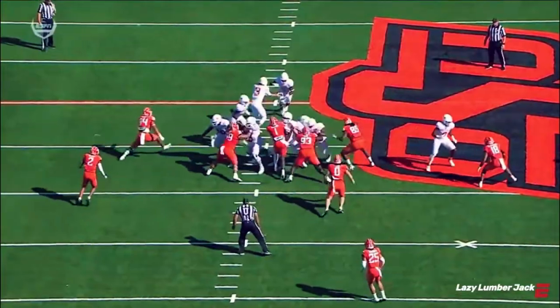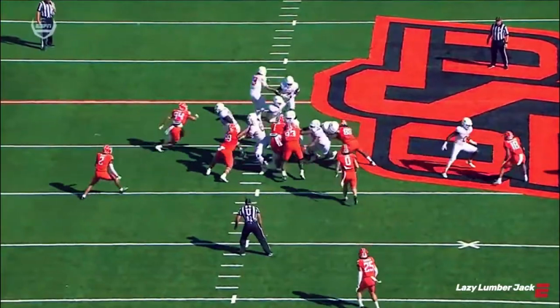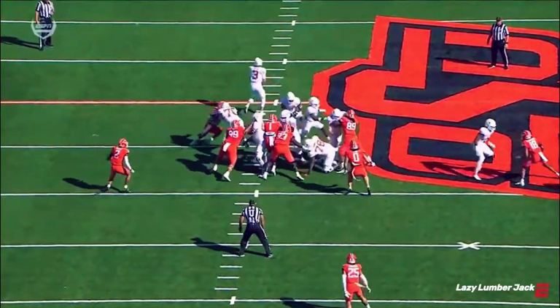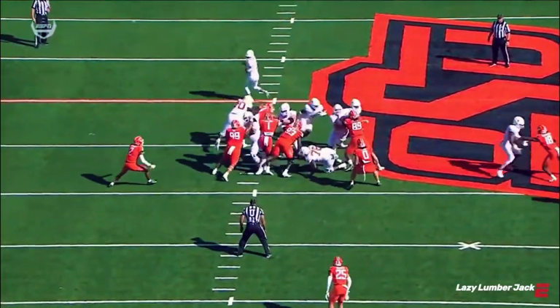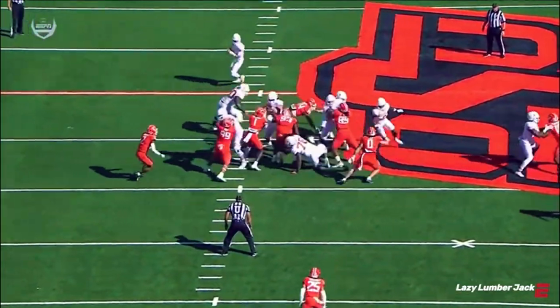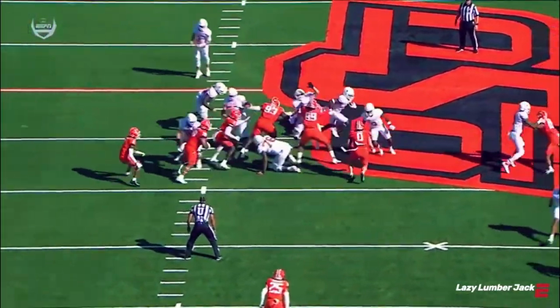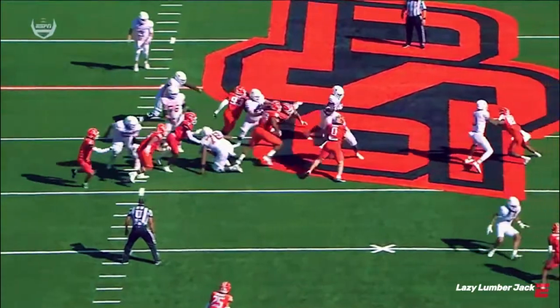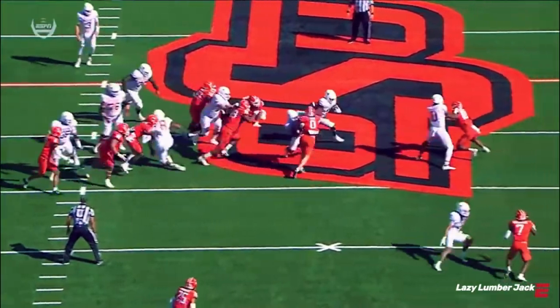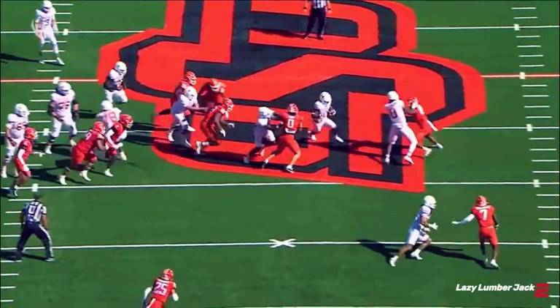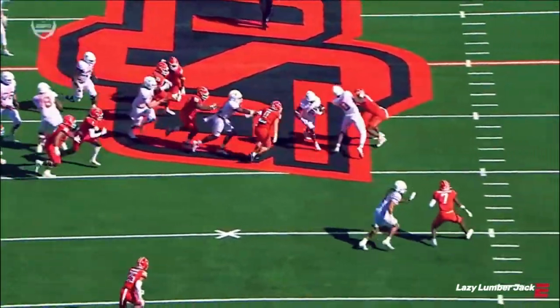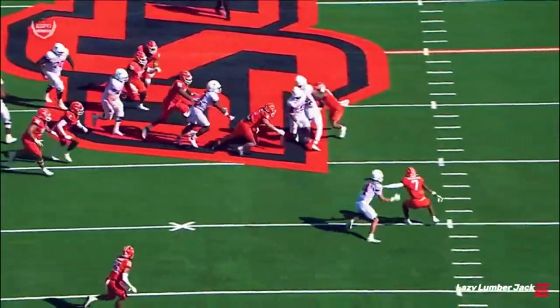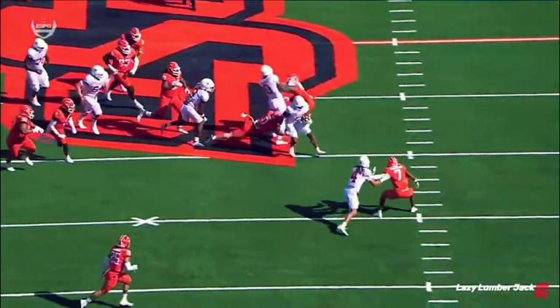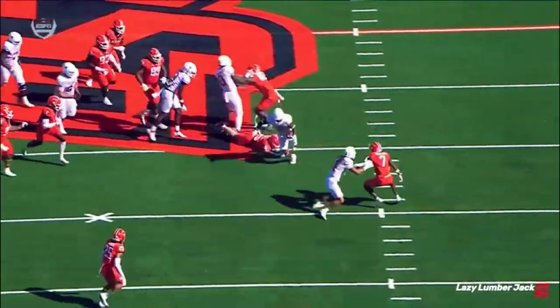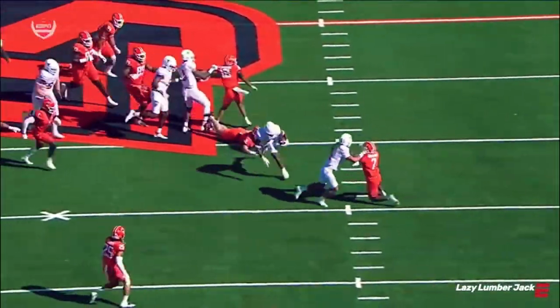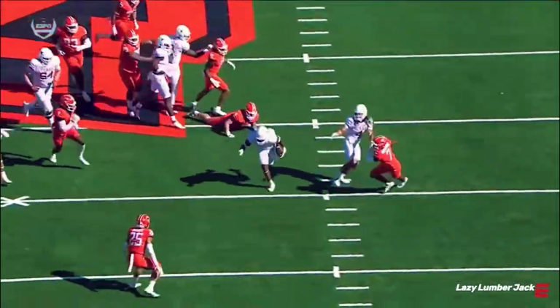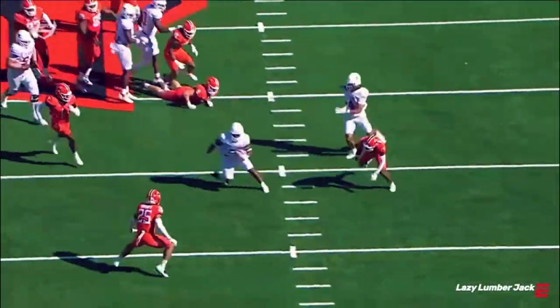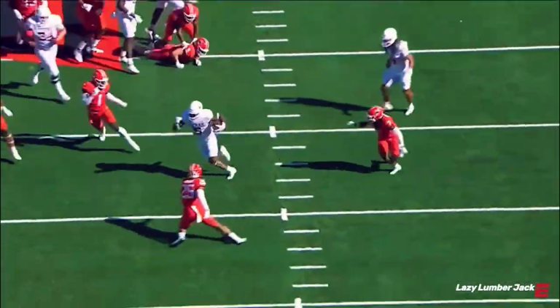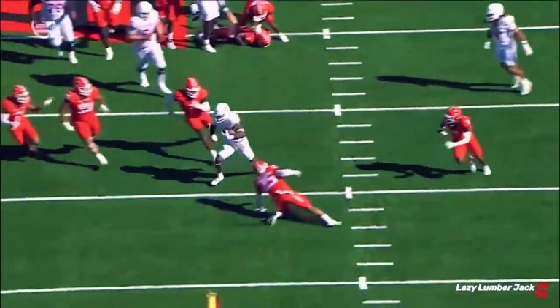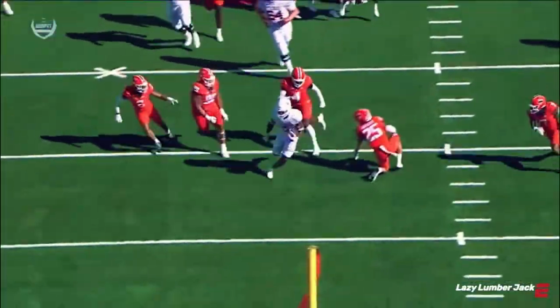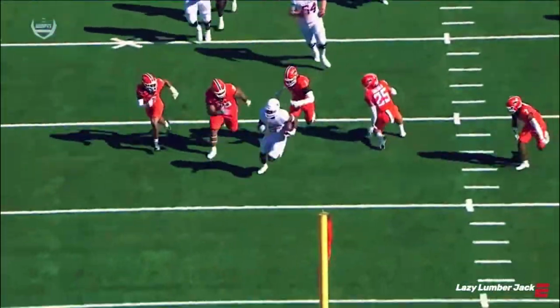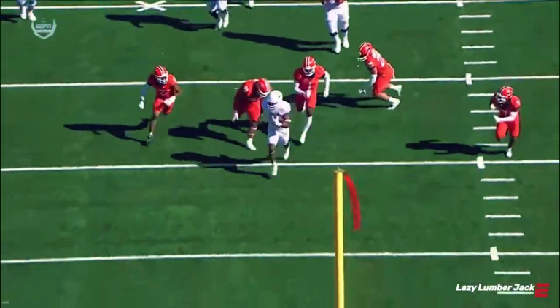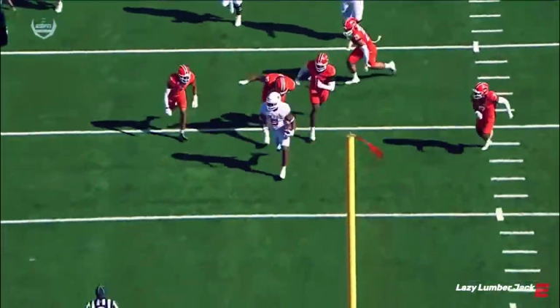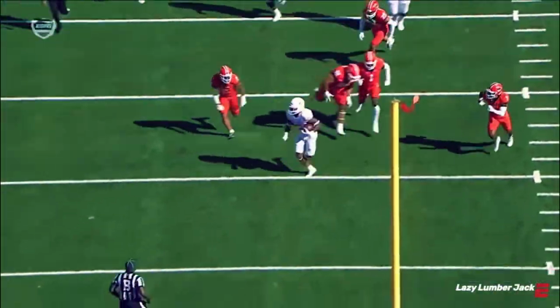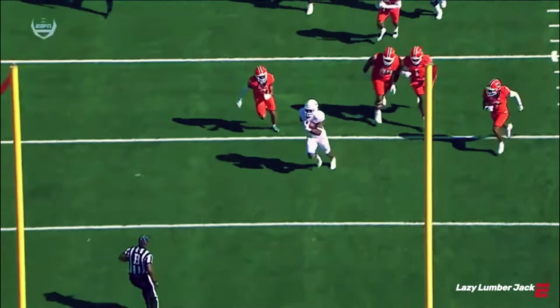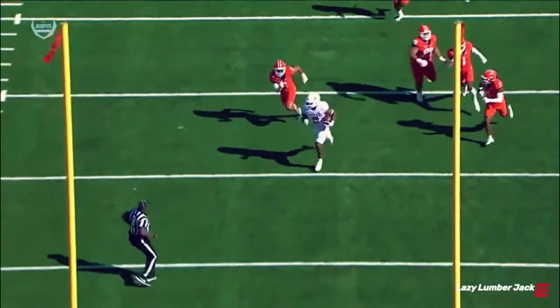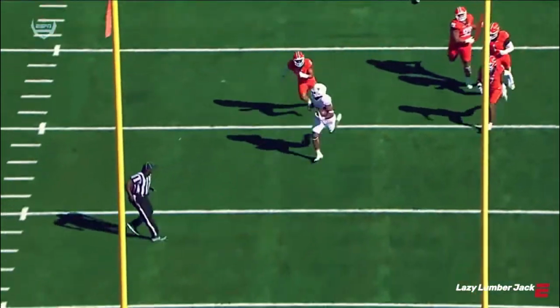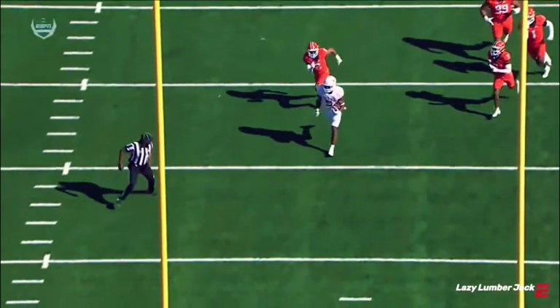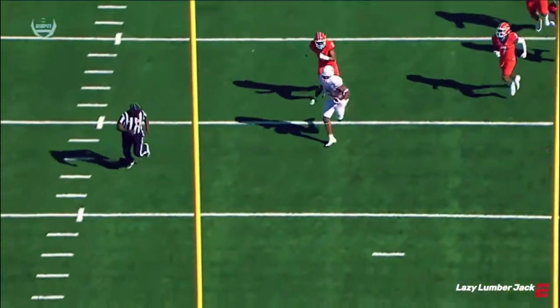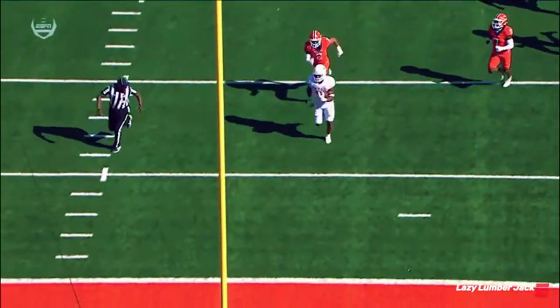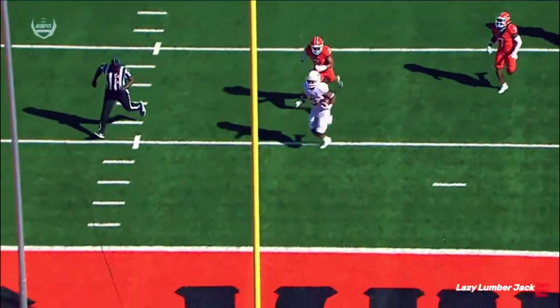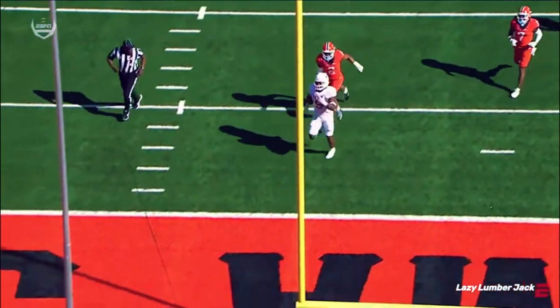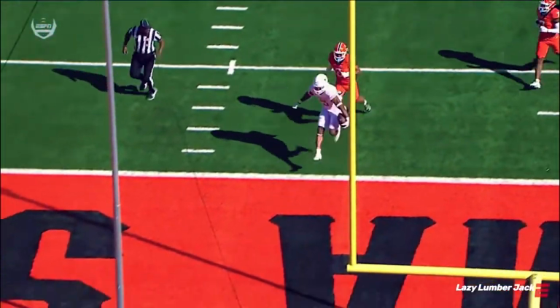And it's the patience — he waits for it. Patient as the blocks are set up, and then as soon as he sees the hole, you're going to see the burst past that last level.